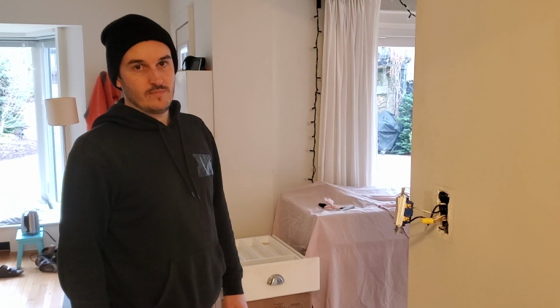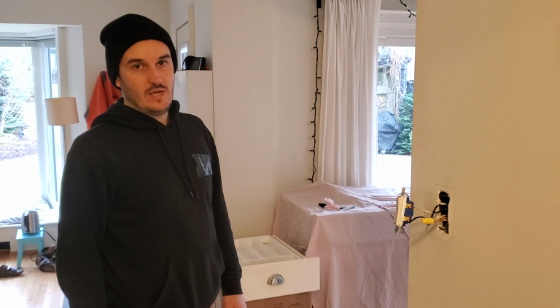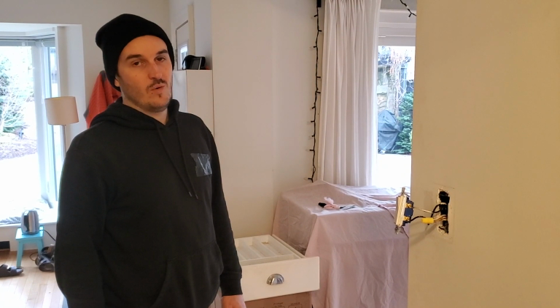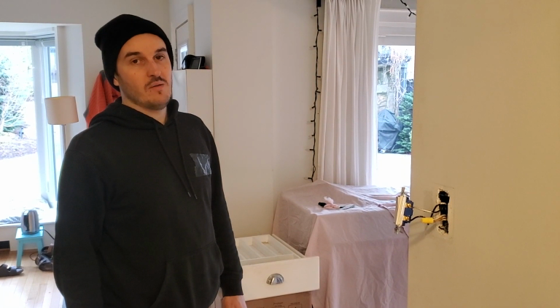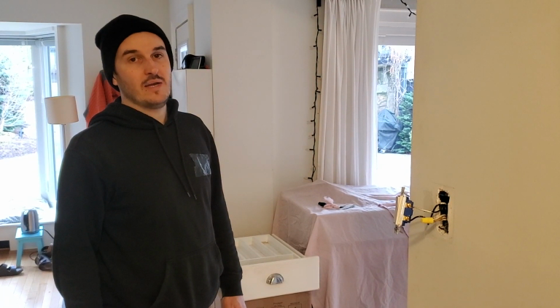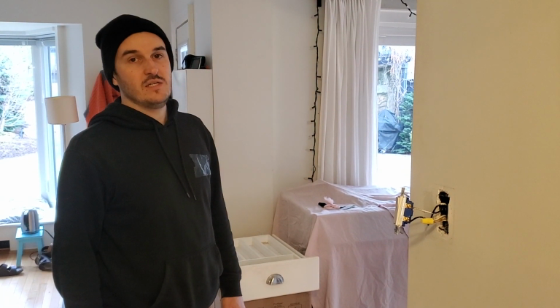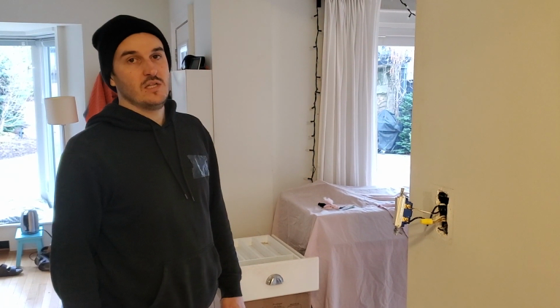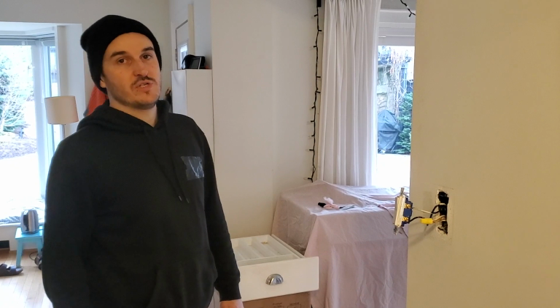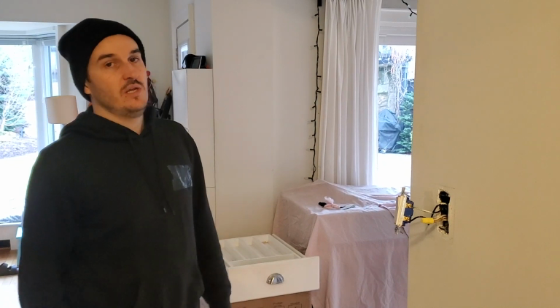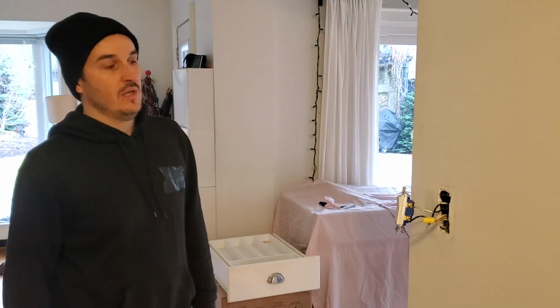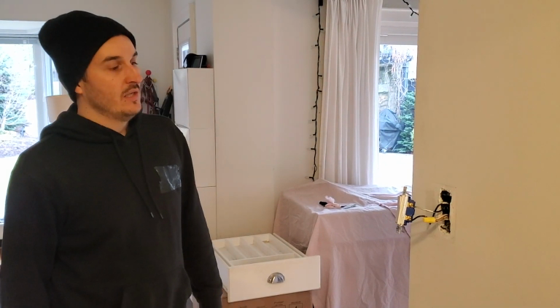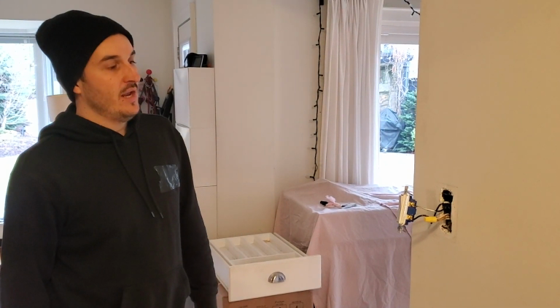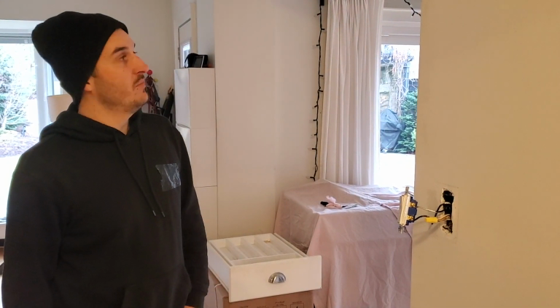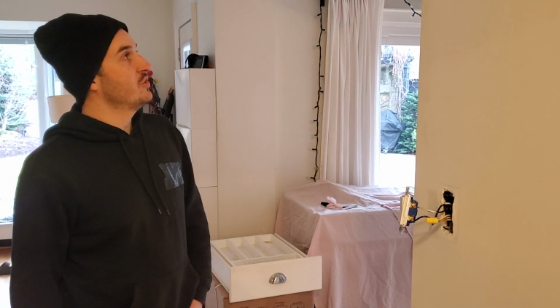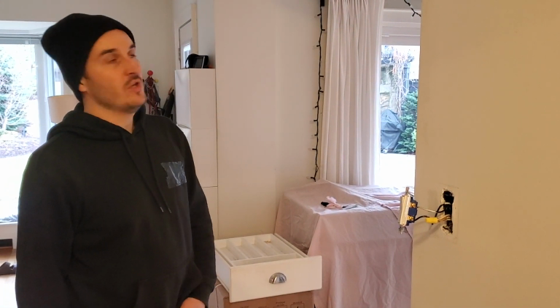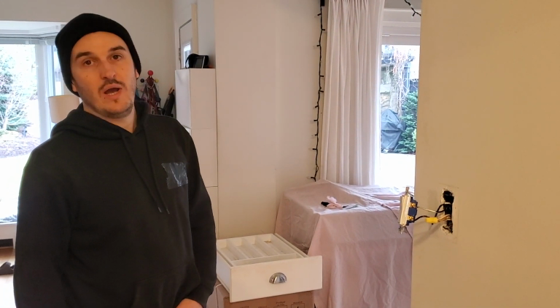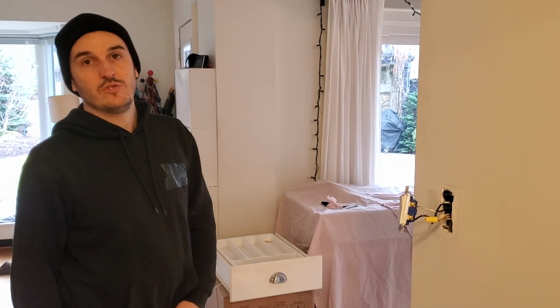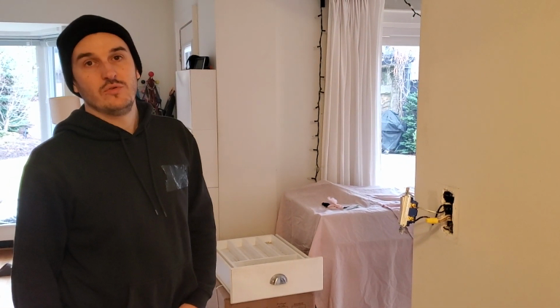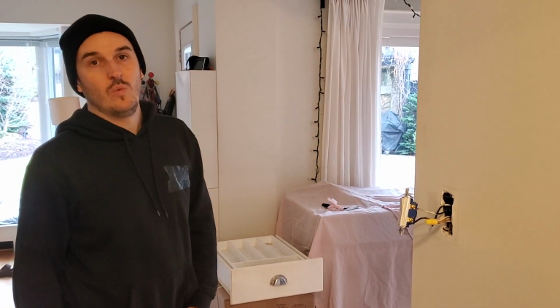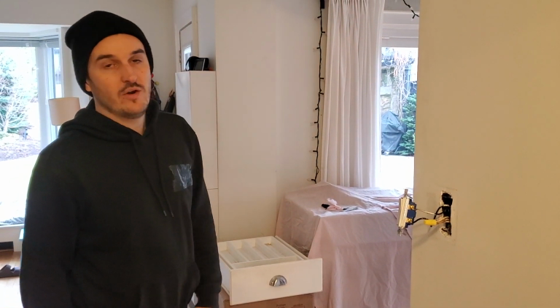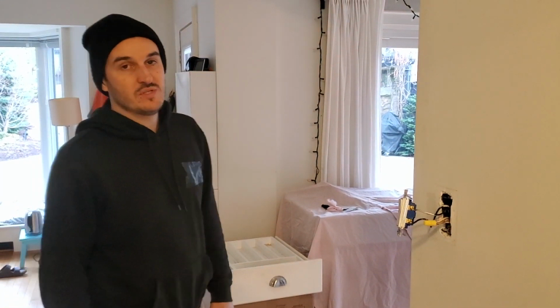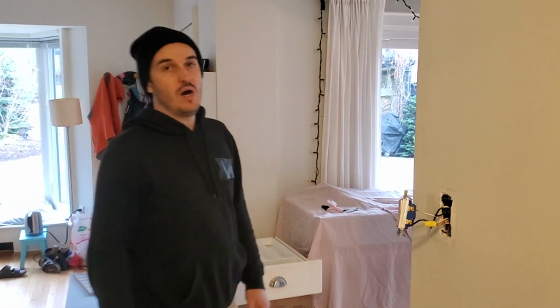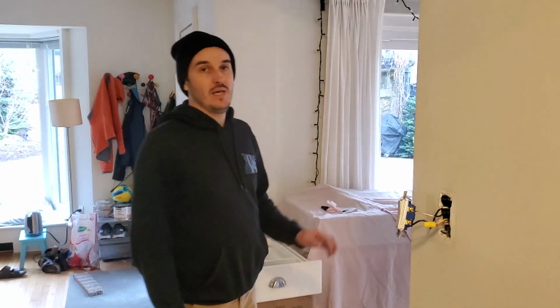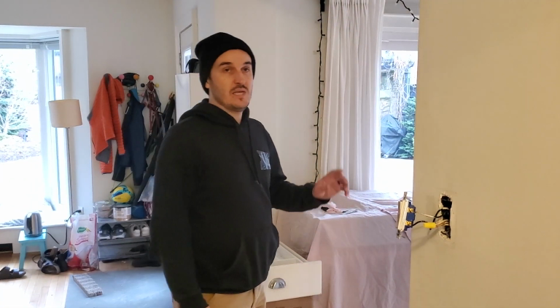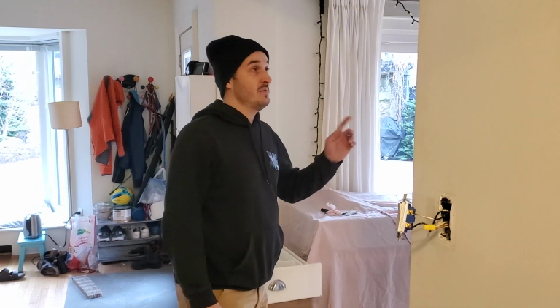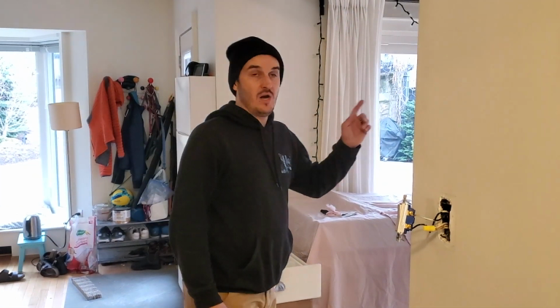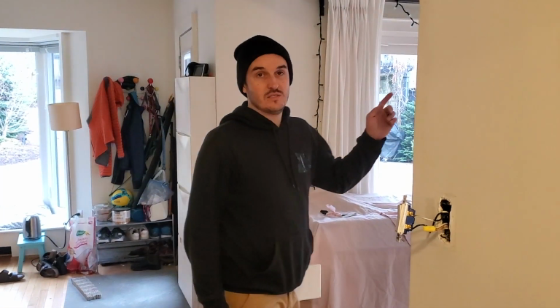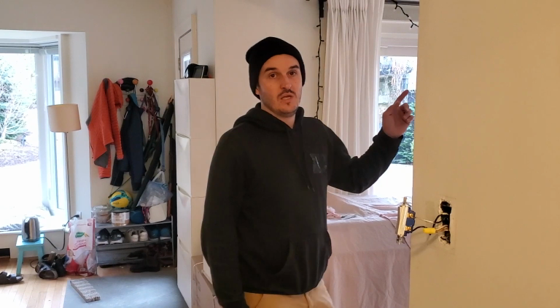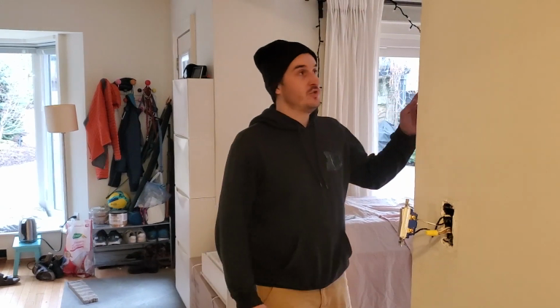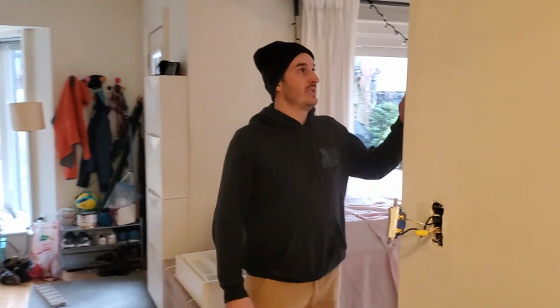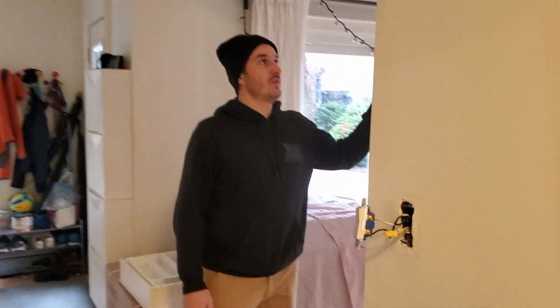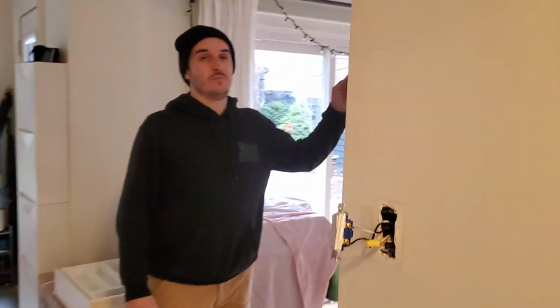Hey there, welcome back to Easy Electricity. Today I'm going to be showing you how to wire up some pot lights, adding pots to a living room.